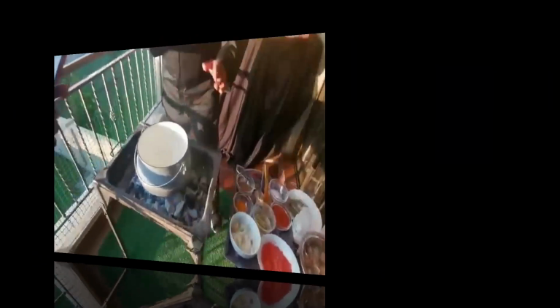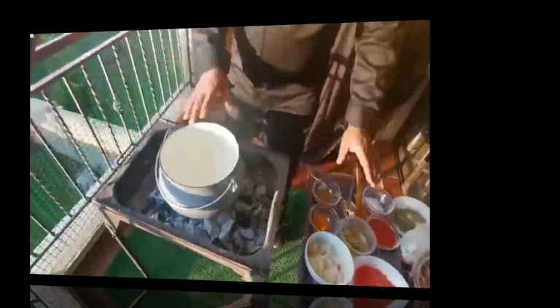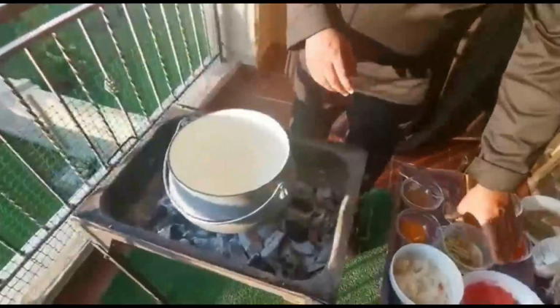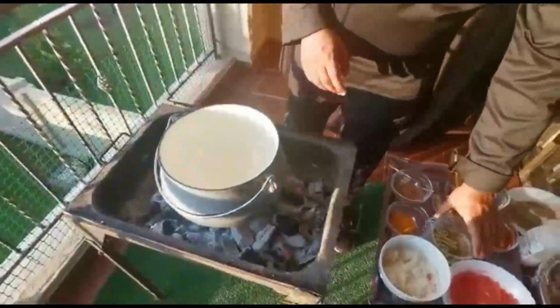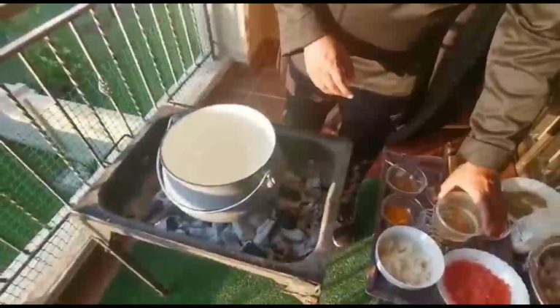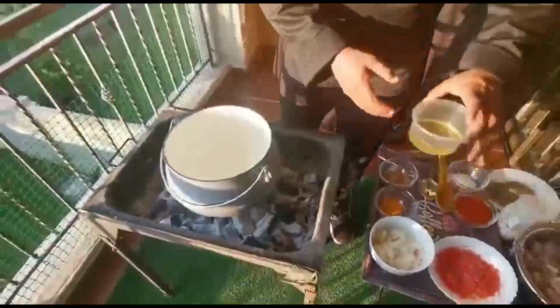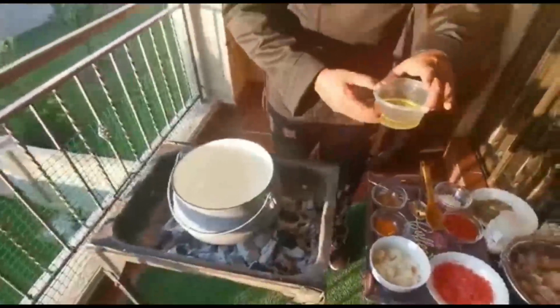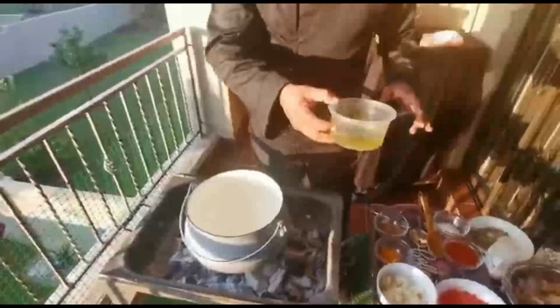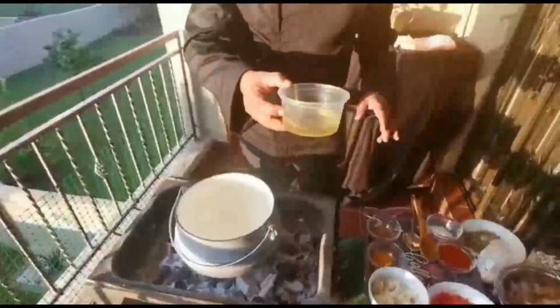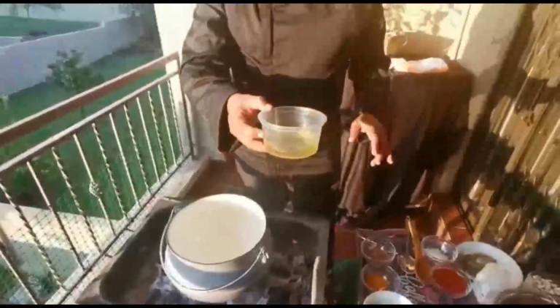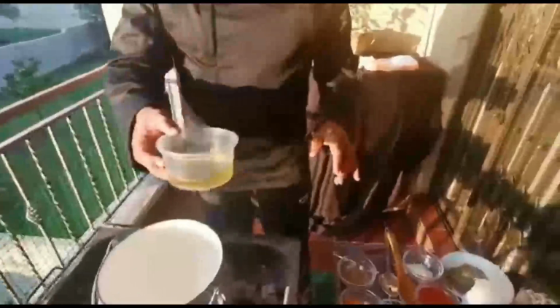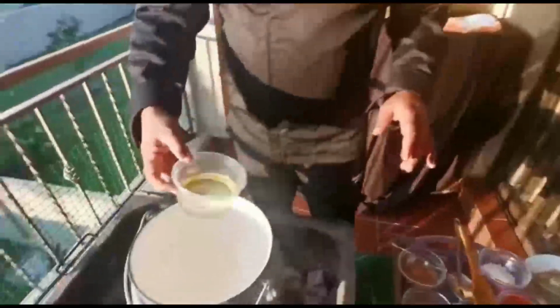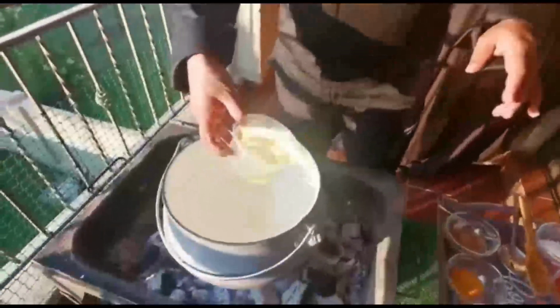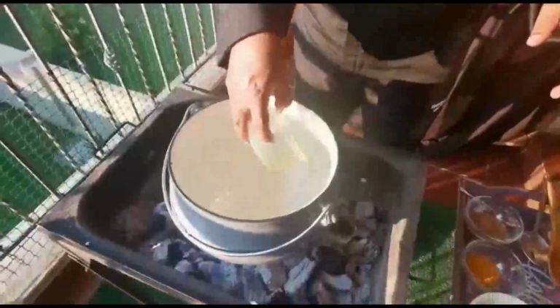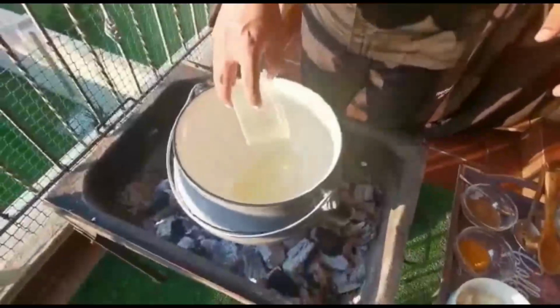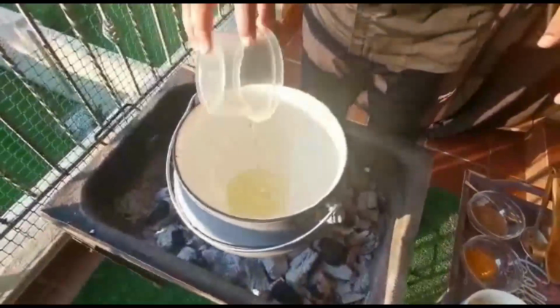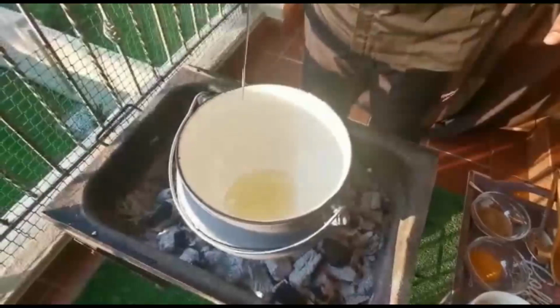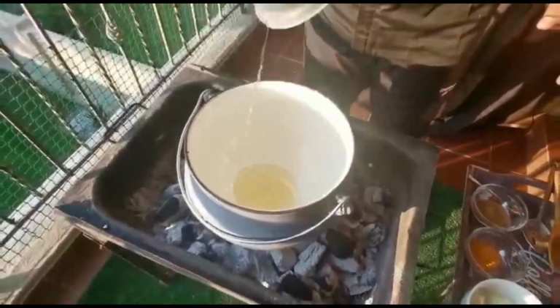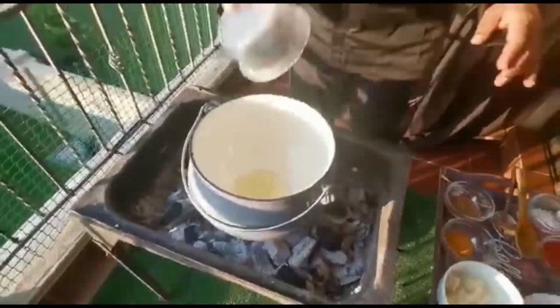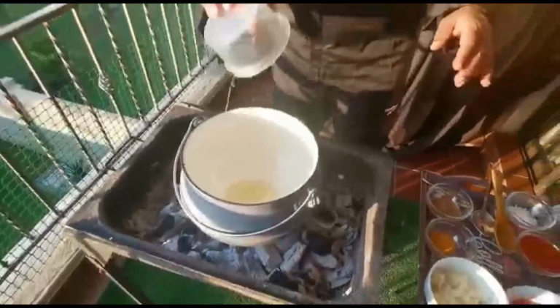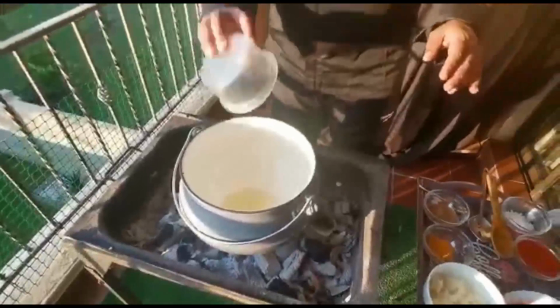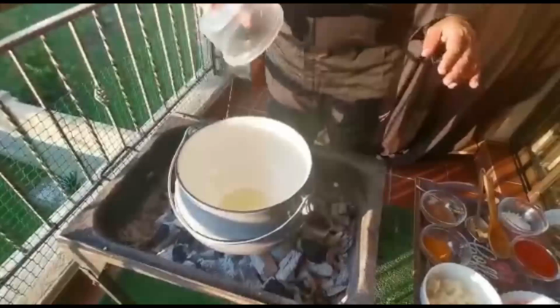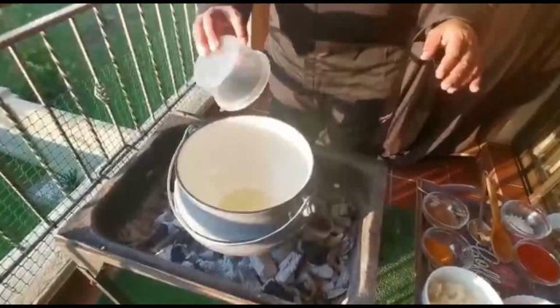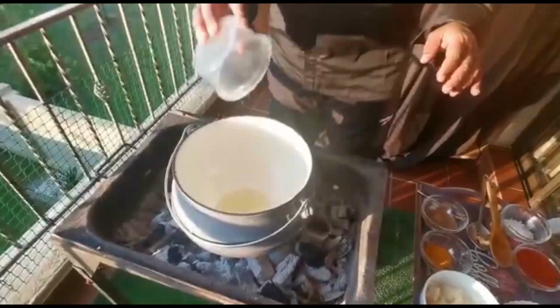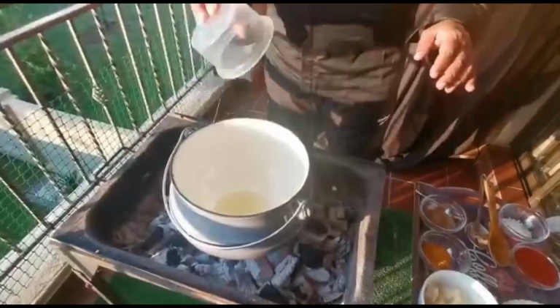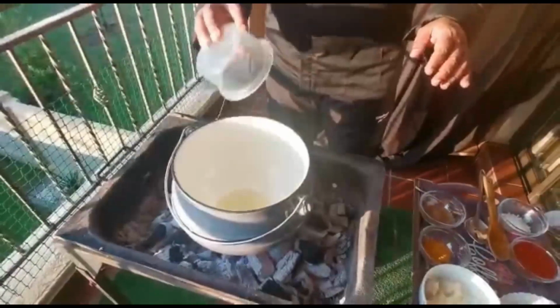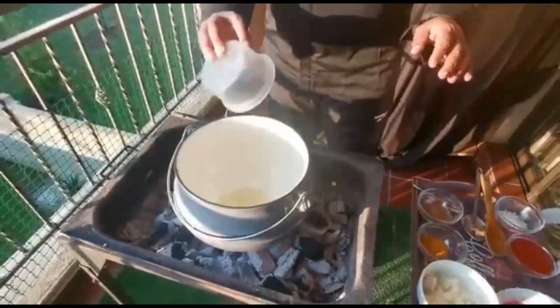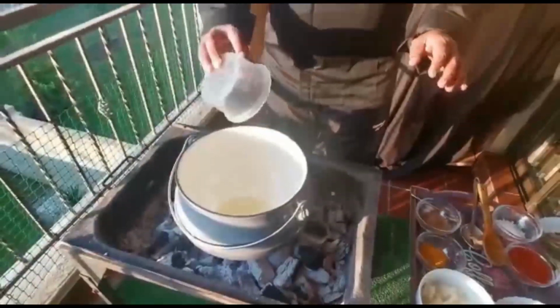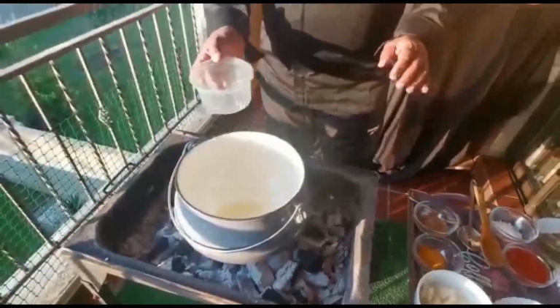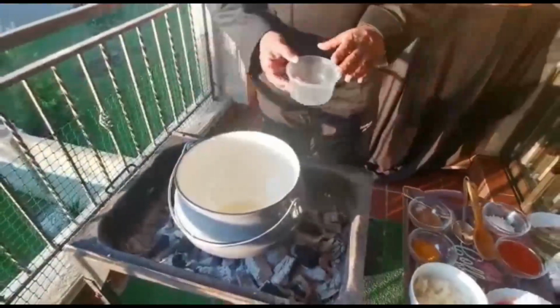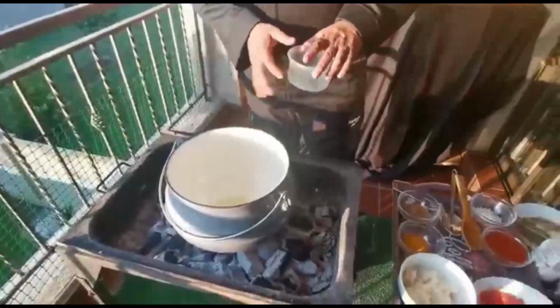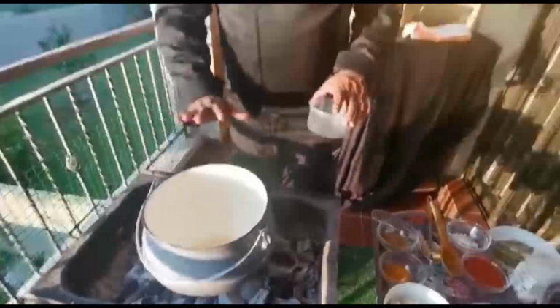First we are going to put the oil in. We got our 100ml of oil which we are going to put into the pot. Already you can hear the oil is hot.